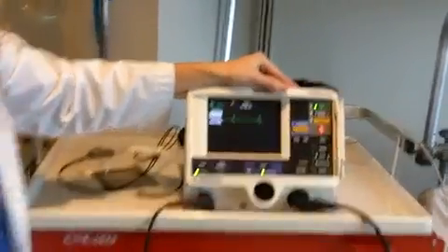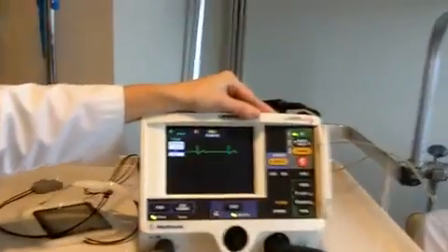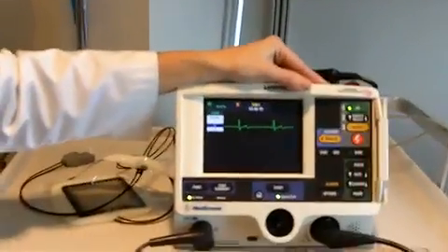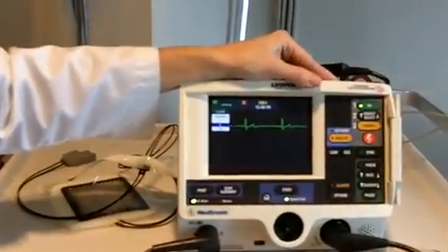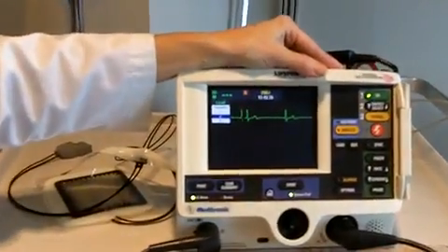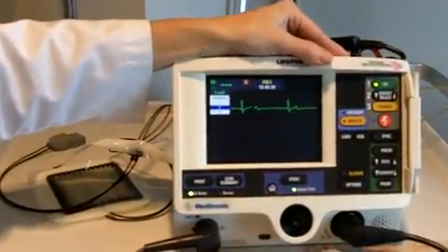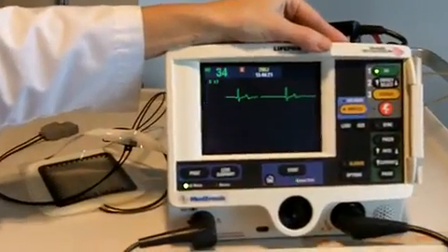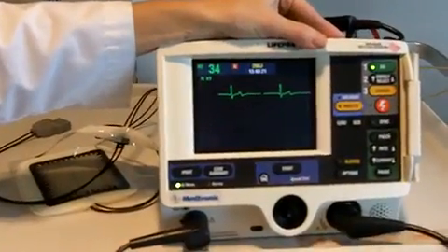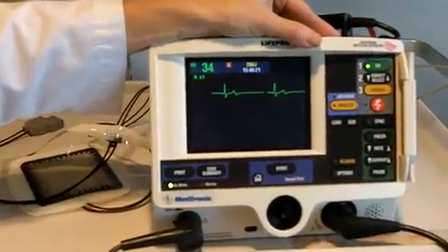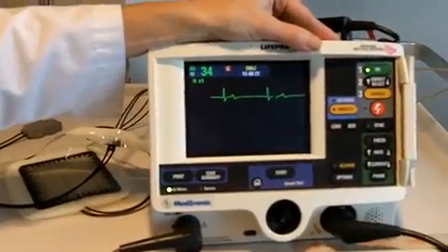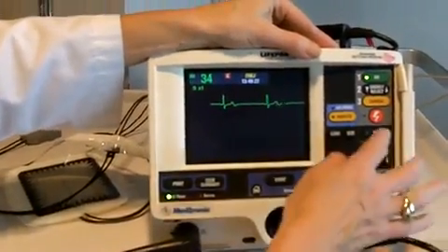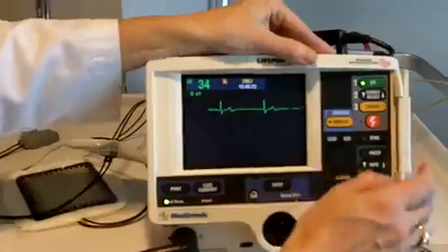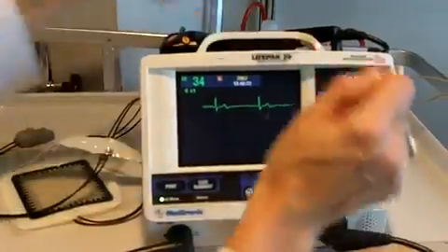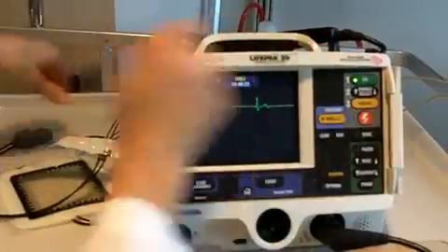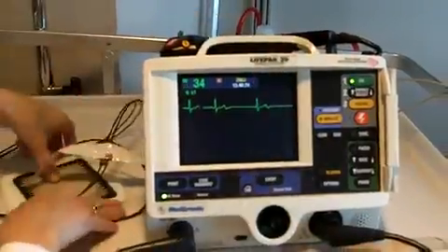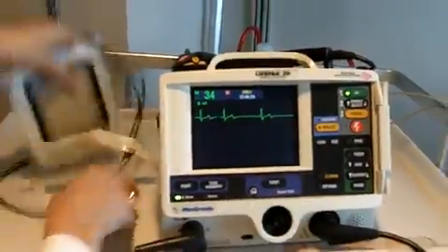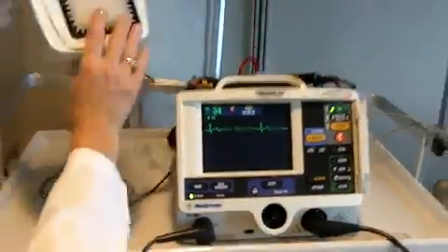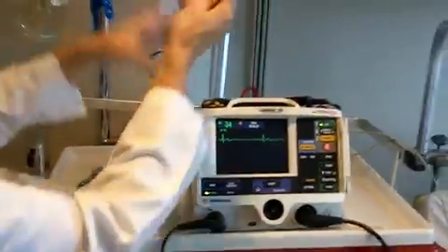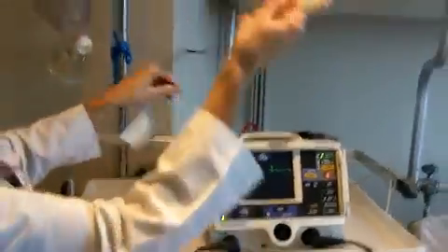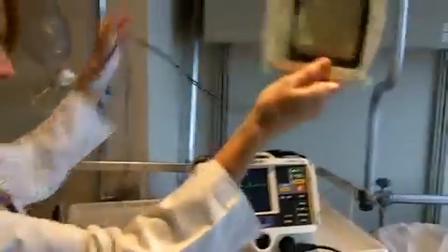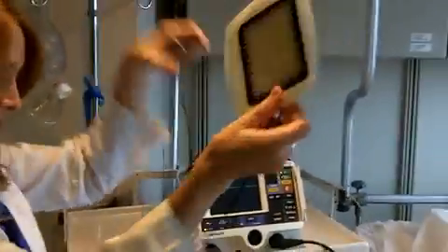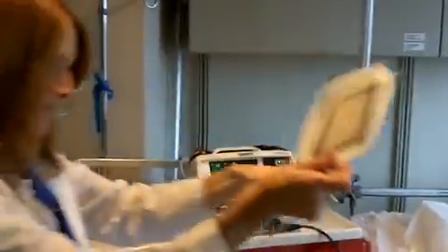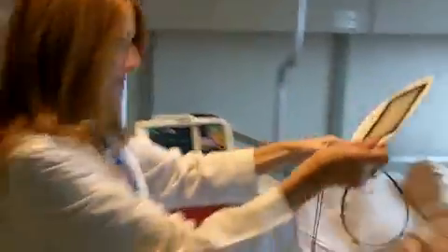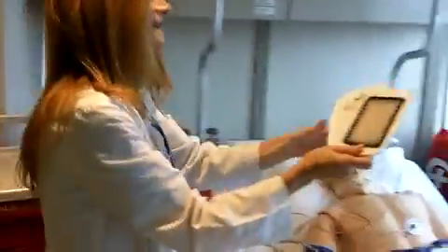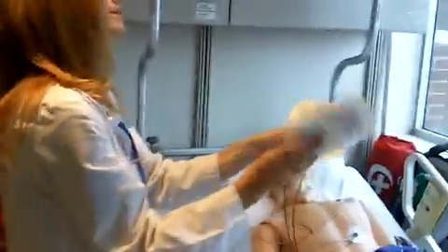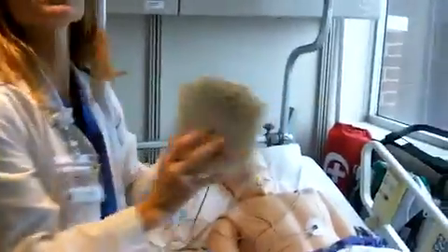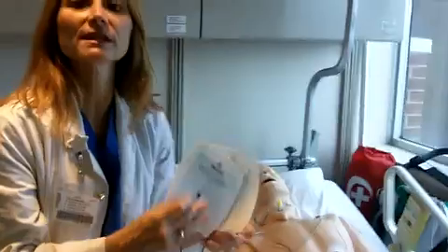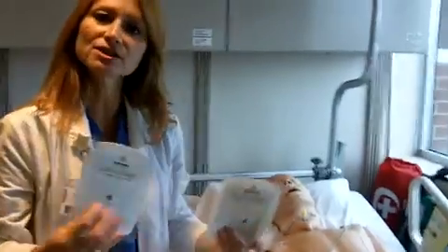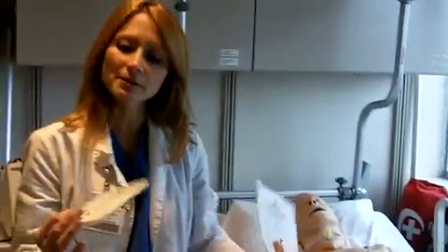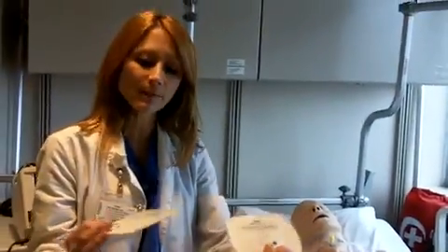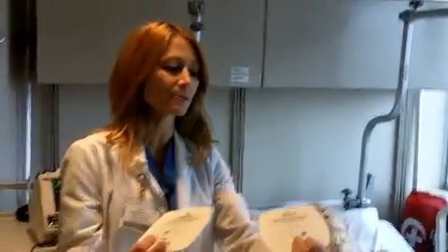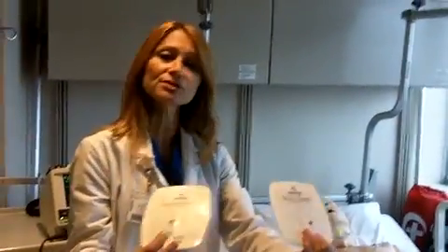Here my patient is in extreme bradycardia. I want to now apply my gel pads — my pacing pads — to my patient's chest. I'm going to use the anterior apex approach.